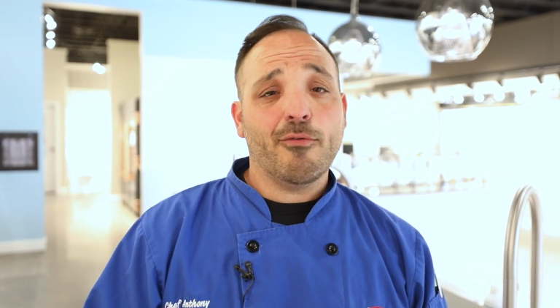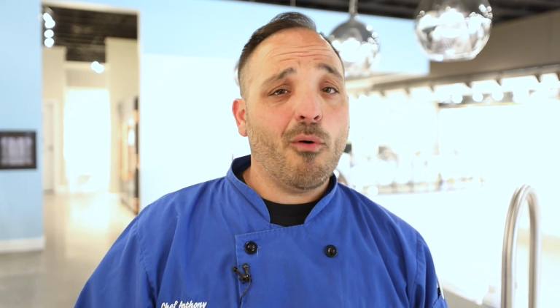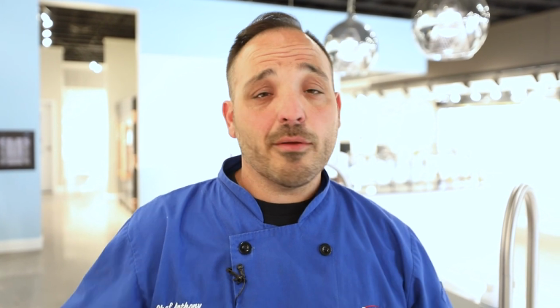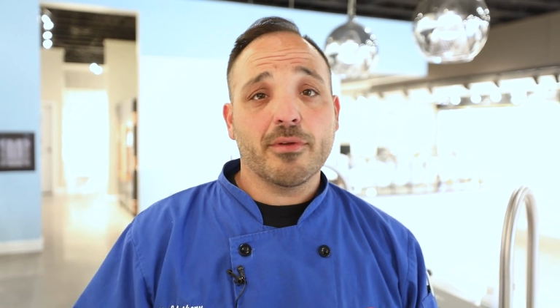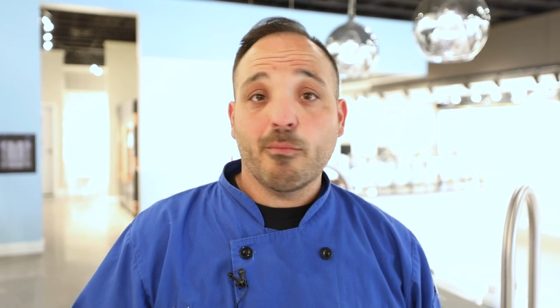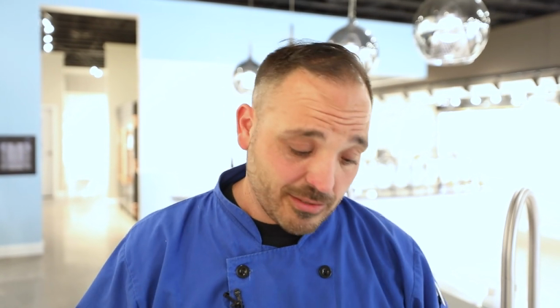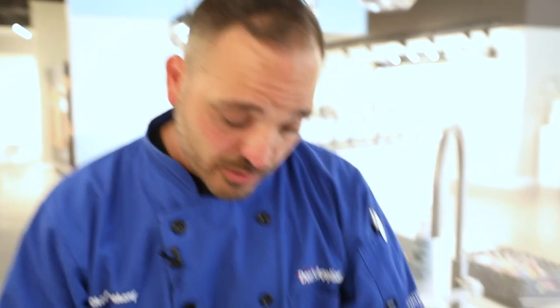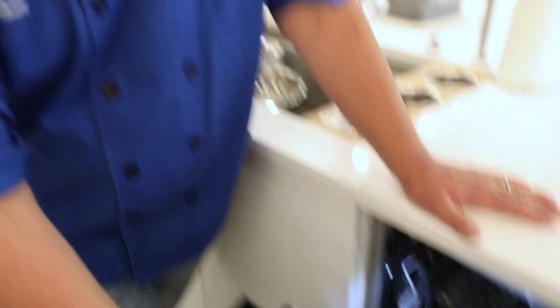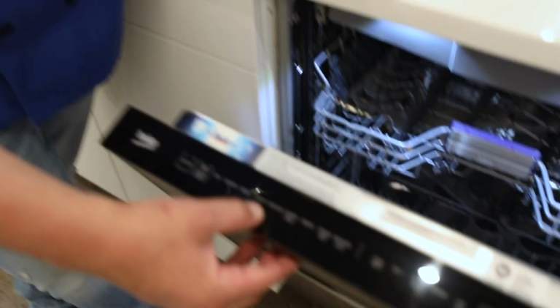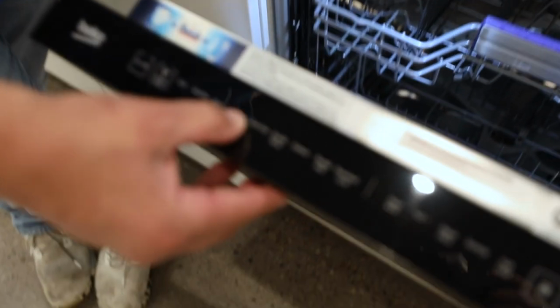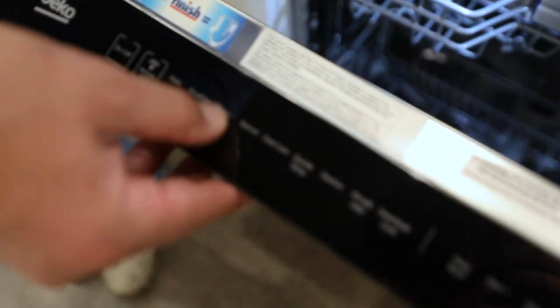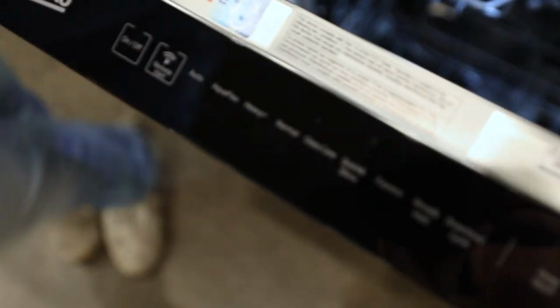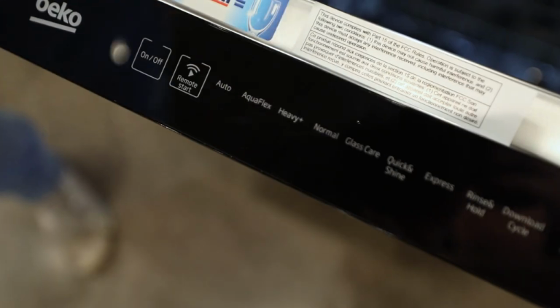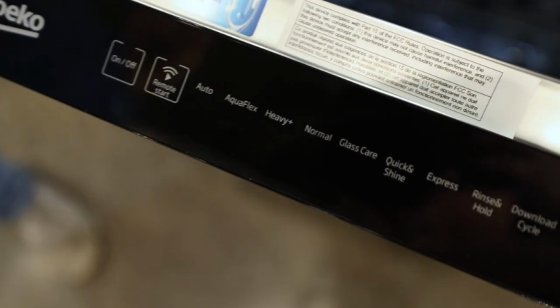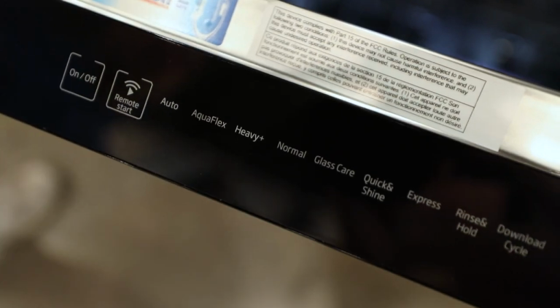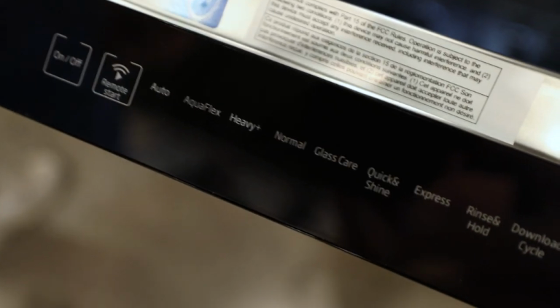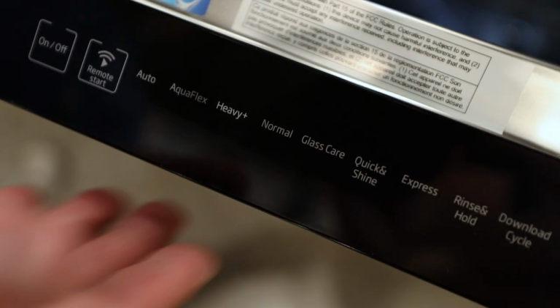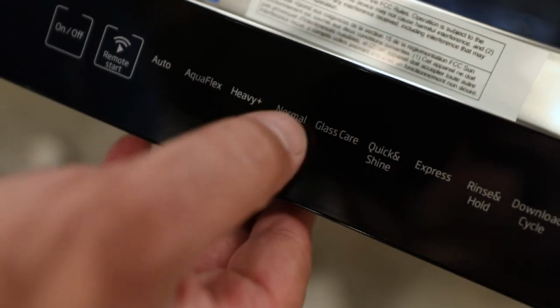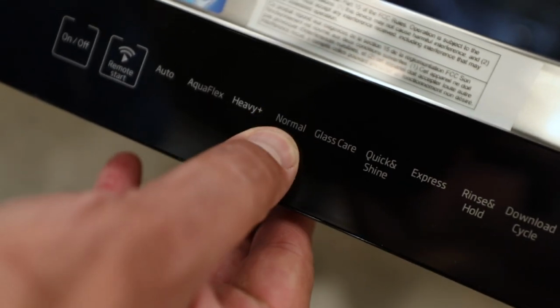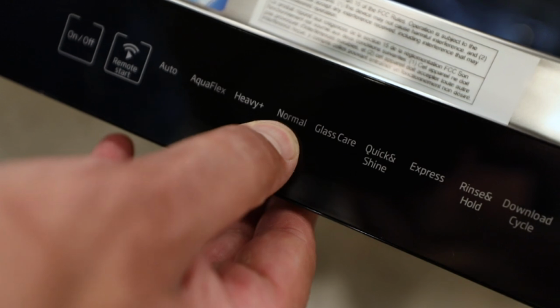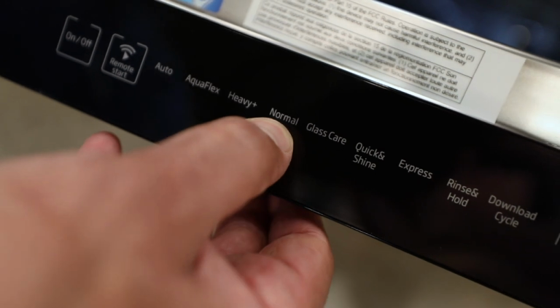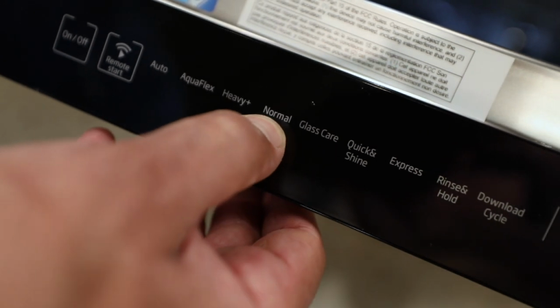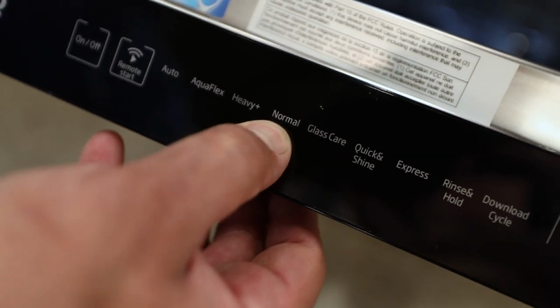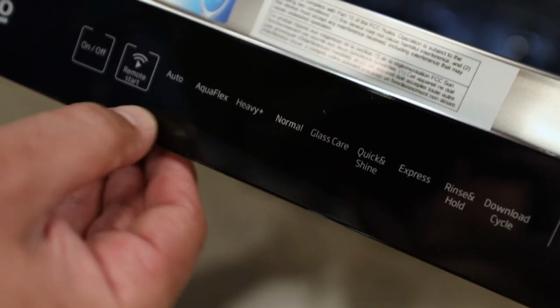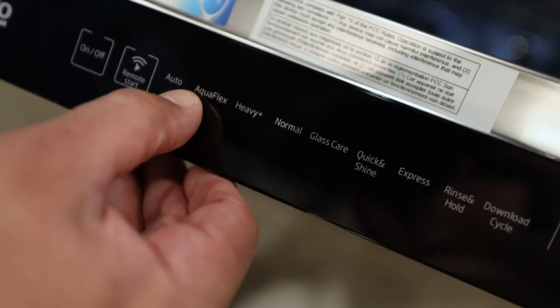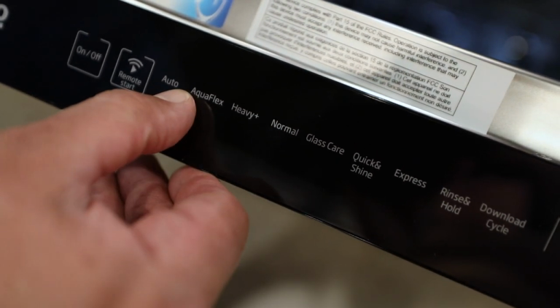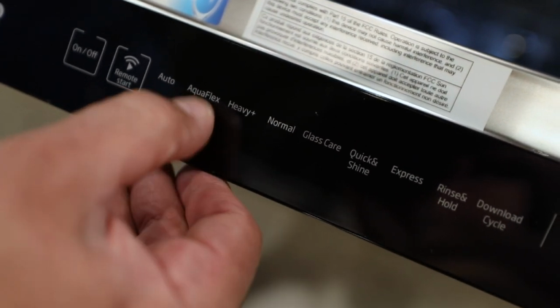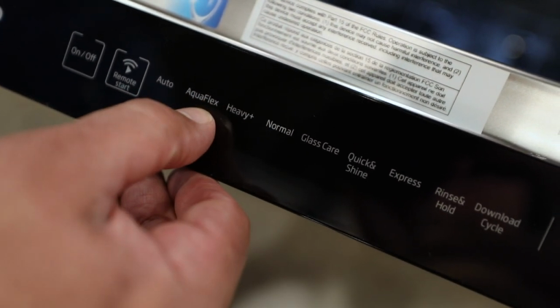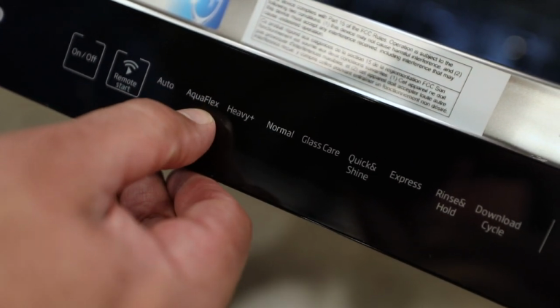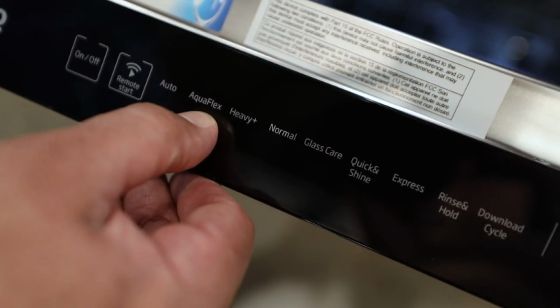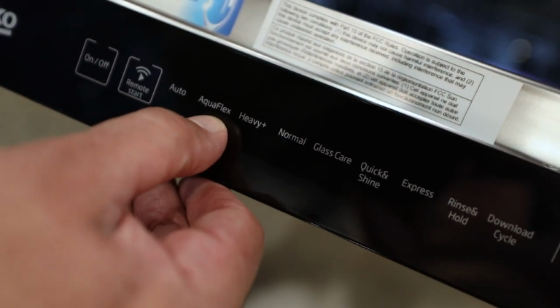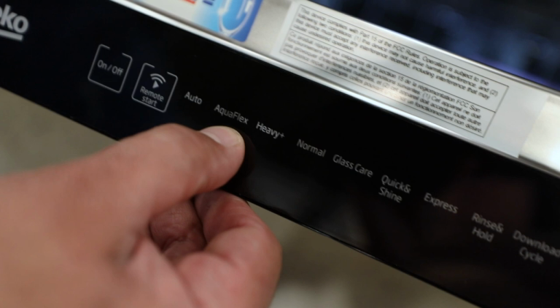It's going to be all full energy, all full hot water, everything max load — so think about that. Normal, which is still on here, is your standard runtime. I don't use normal as much; I really go to auto and AquaFlex for the glasses too.